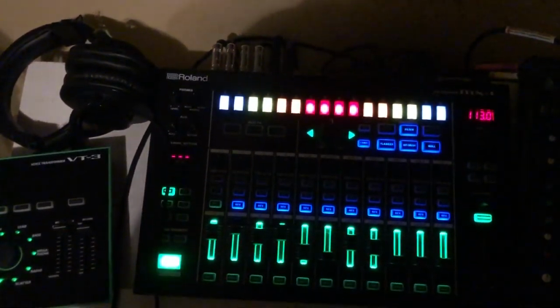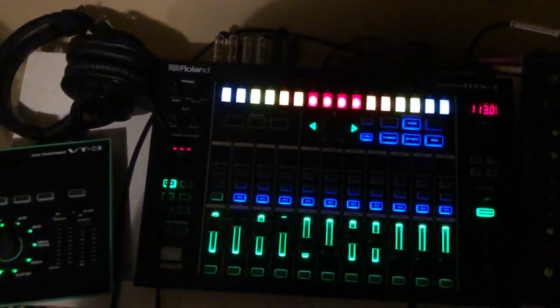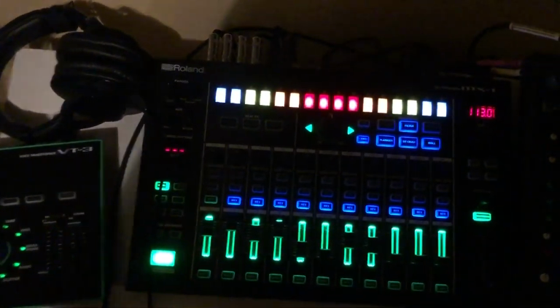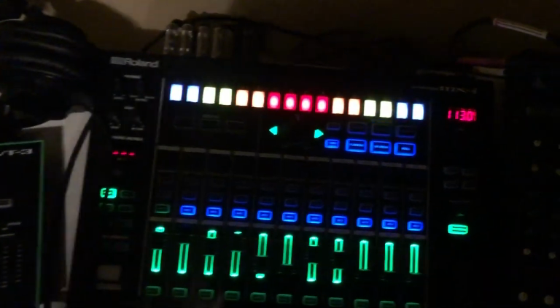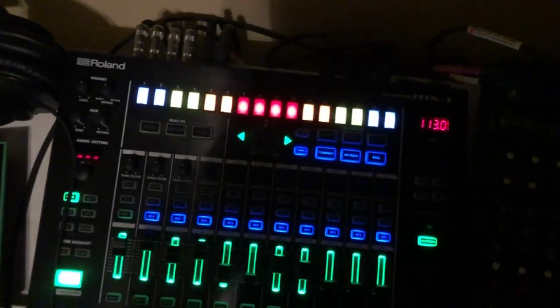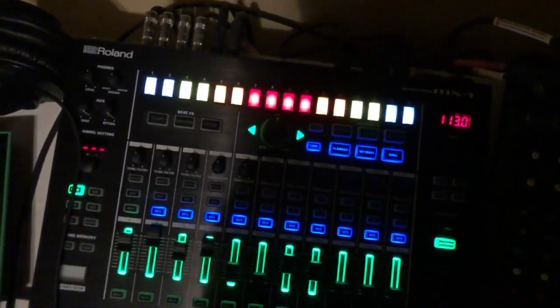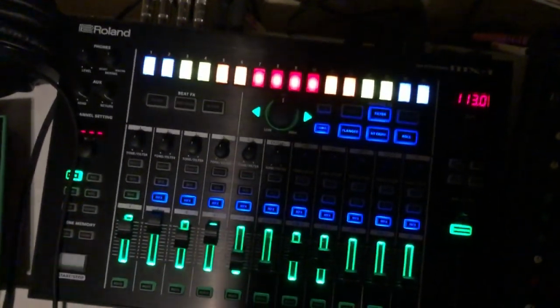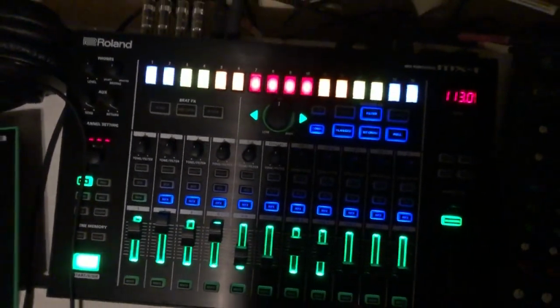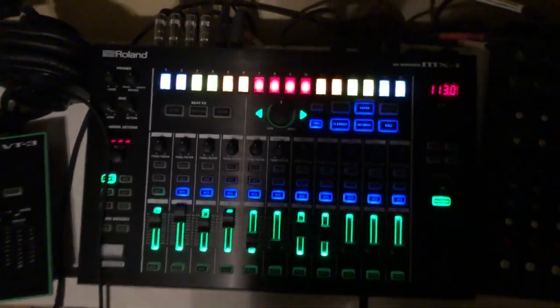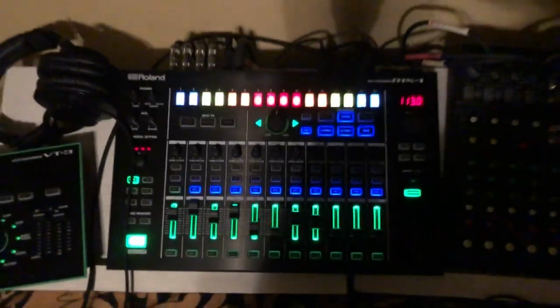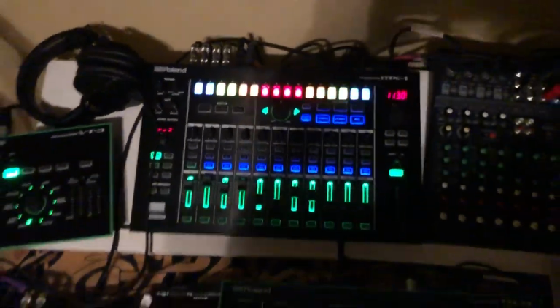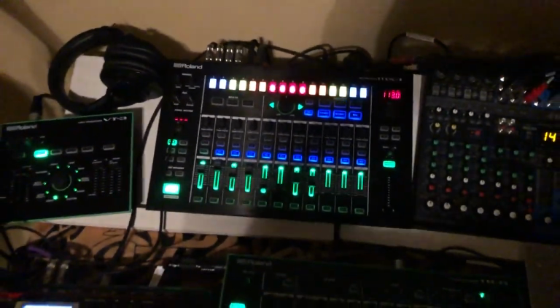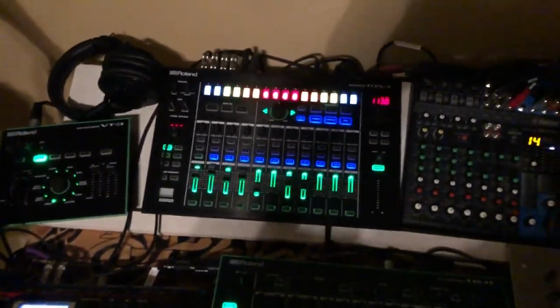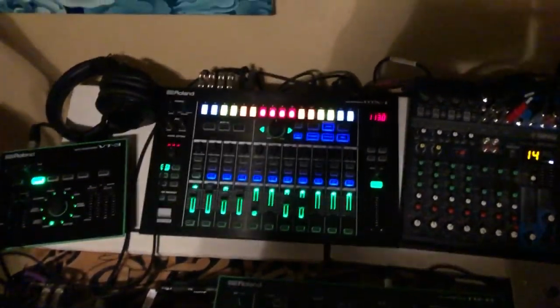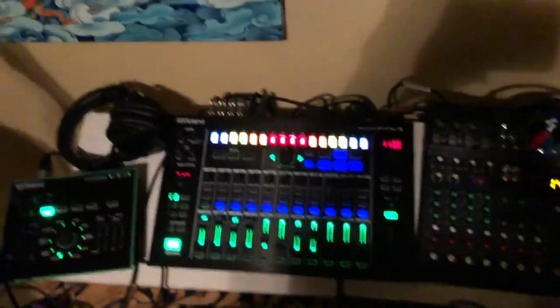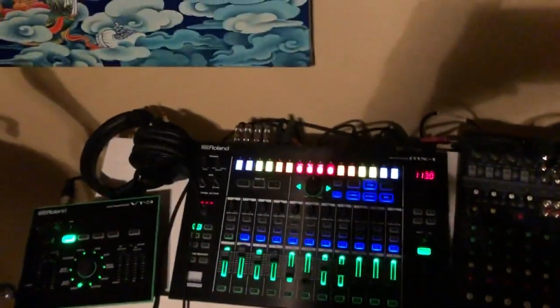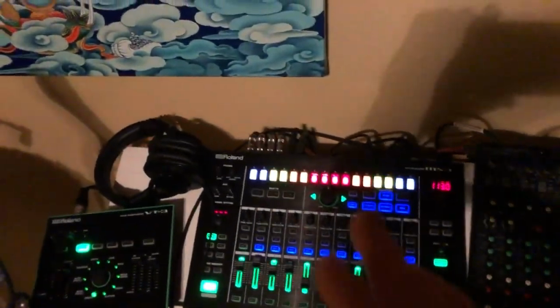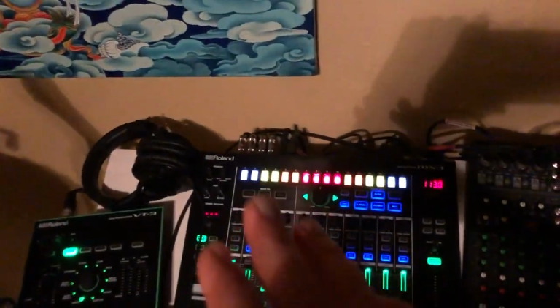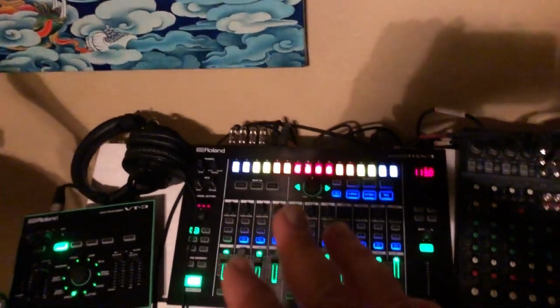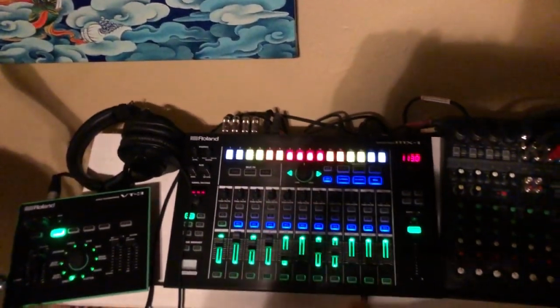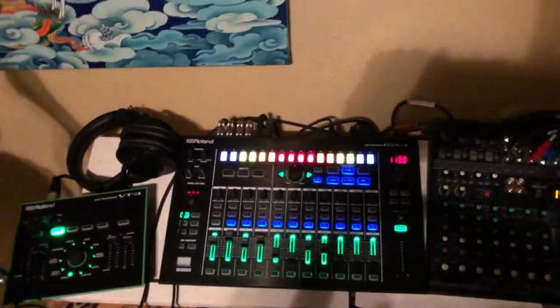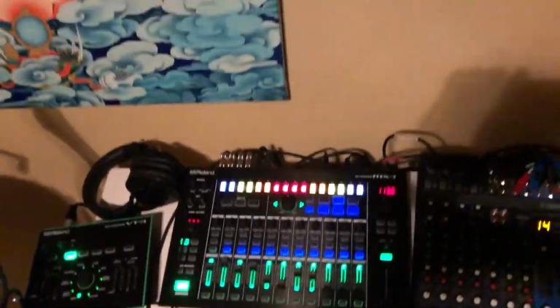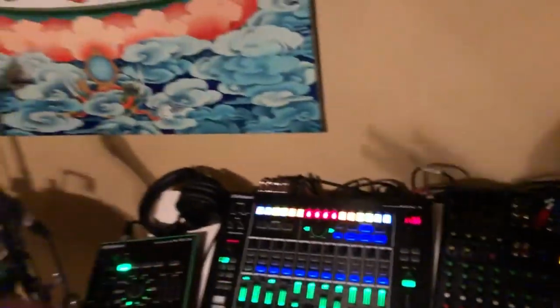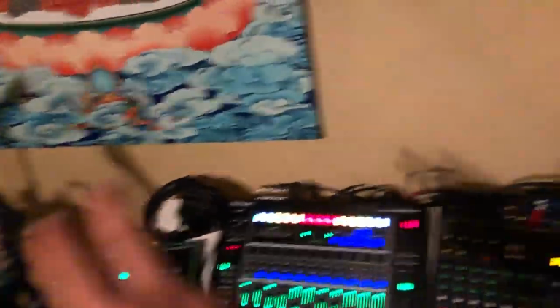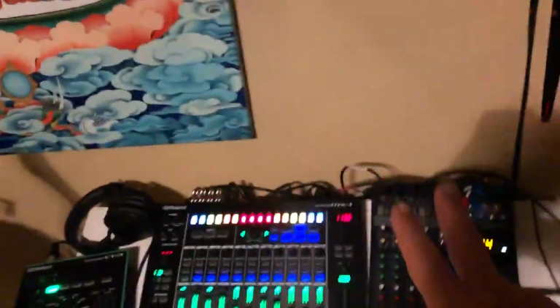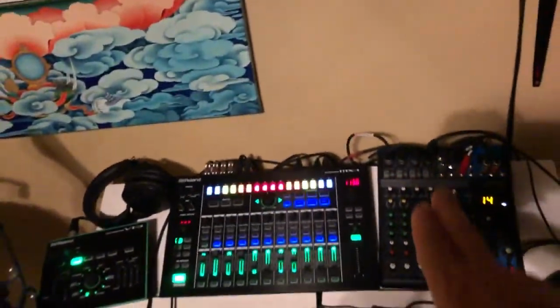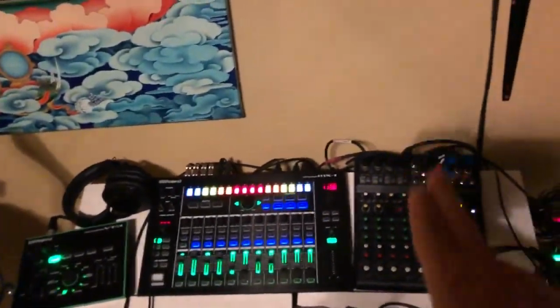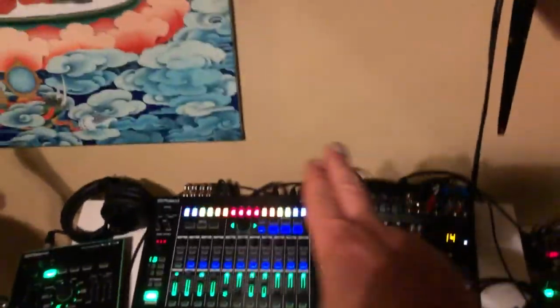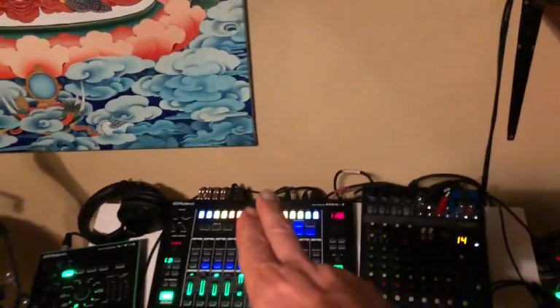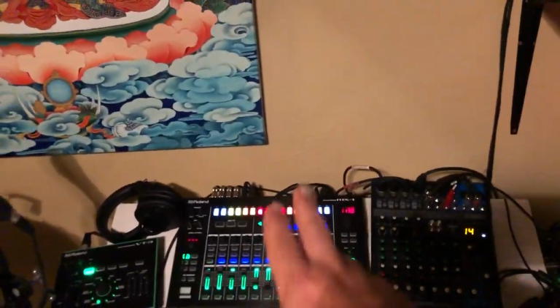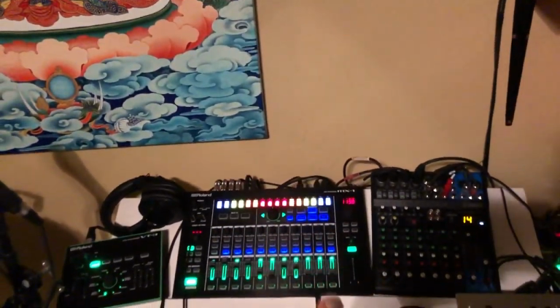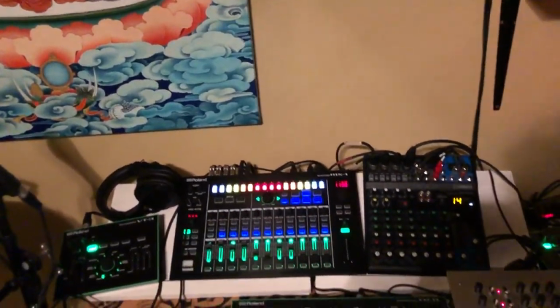This is my MX4 by Roland, and this is where everything goes into. So the drums go into this, but this goes into this, if that makes sense.